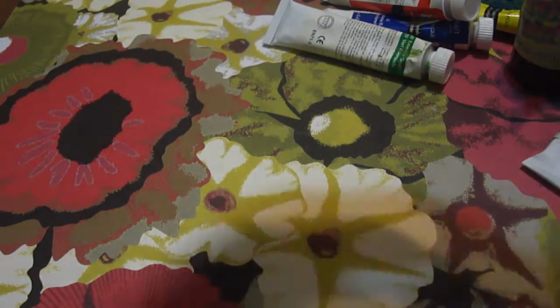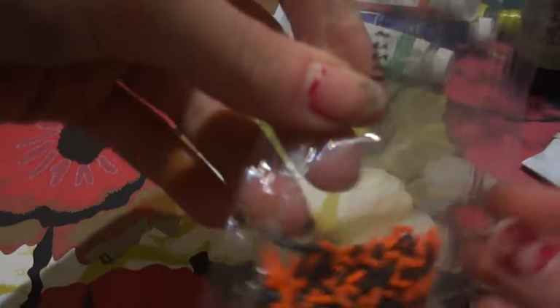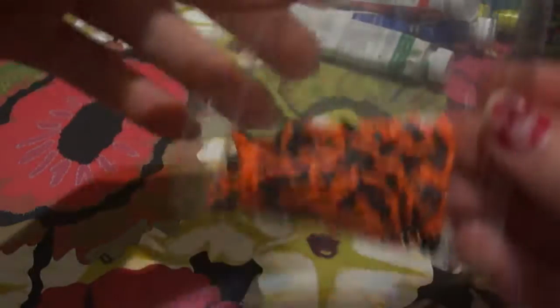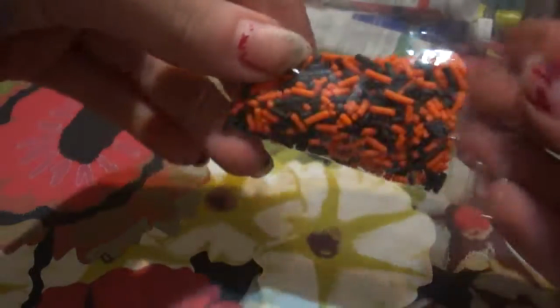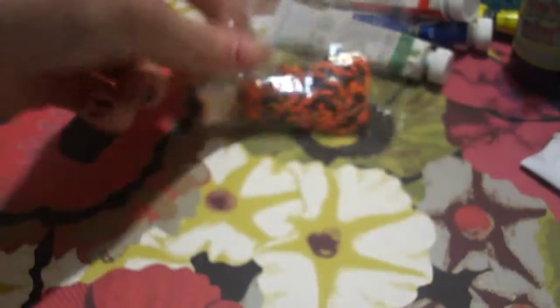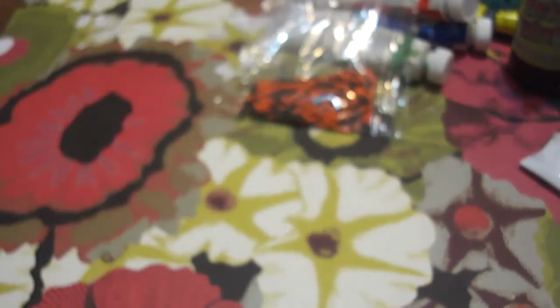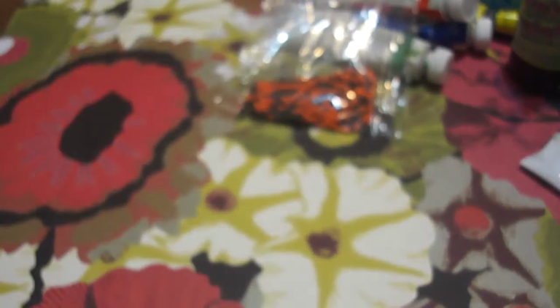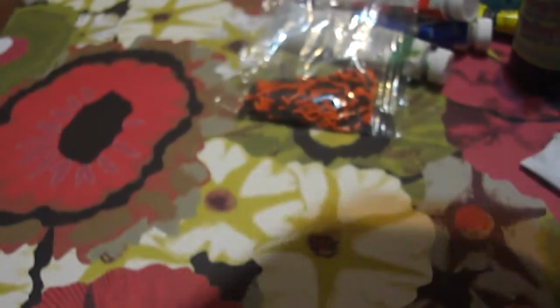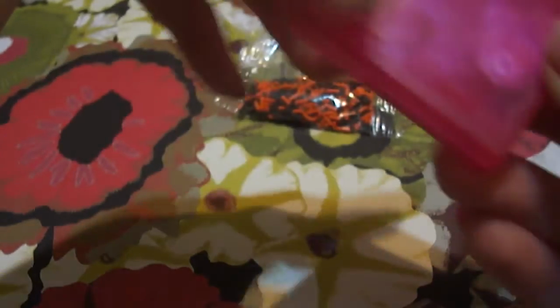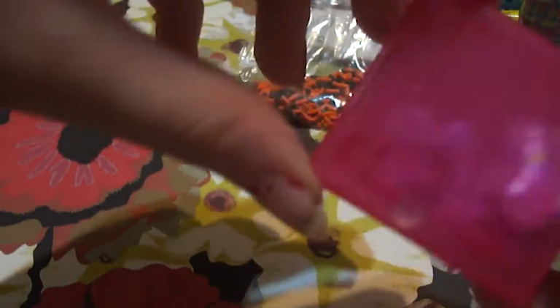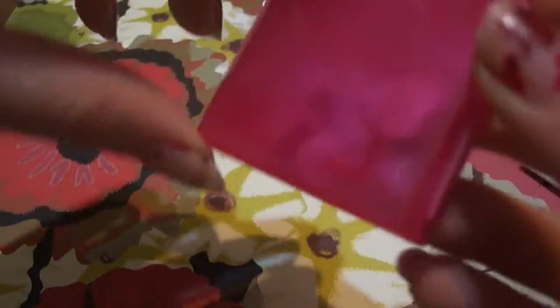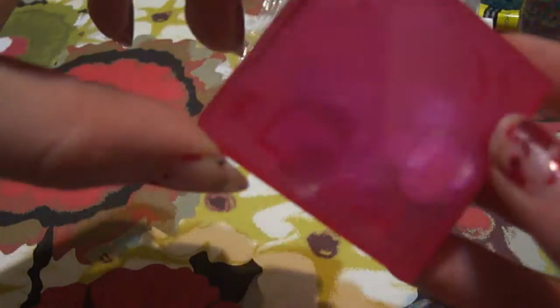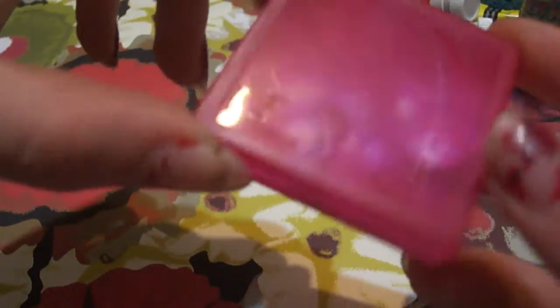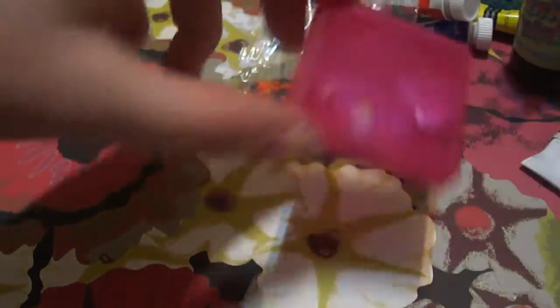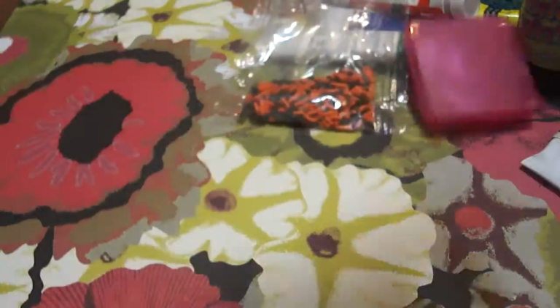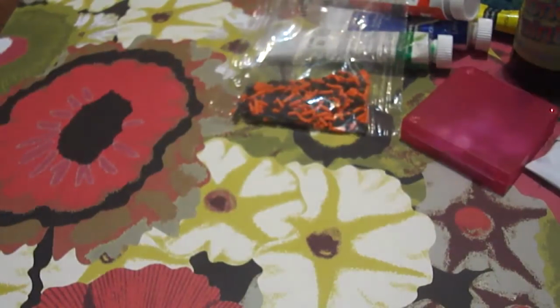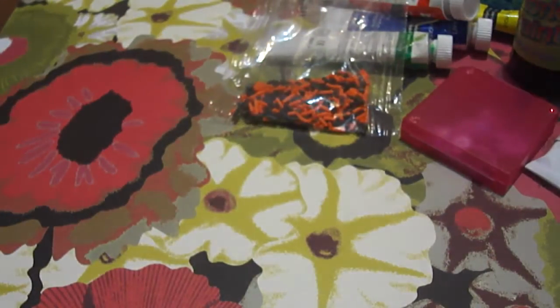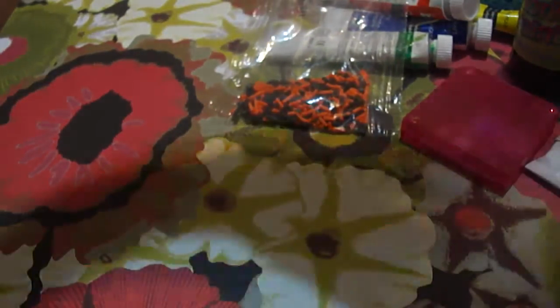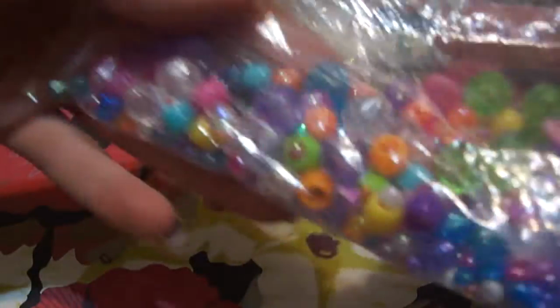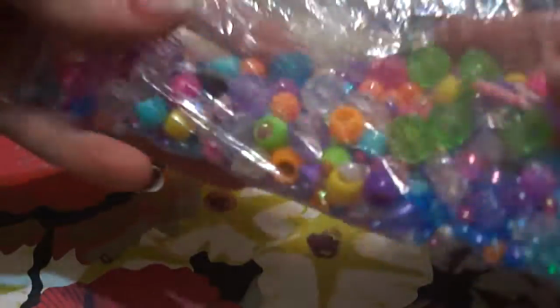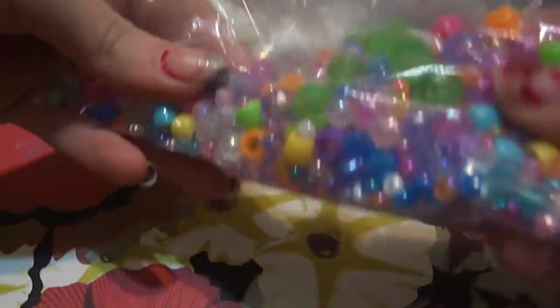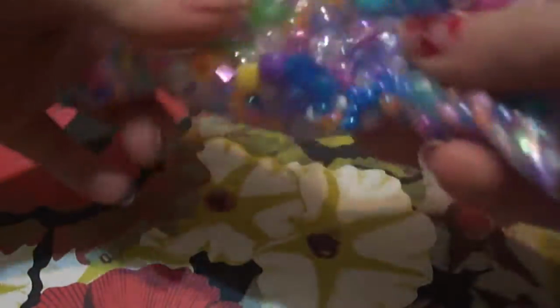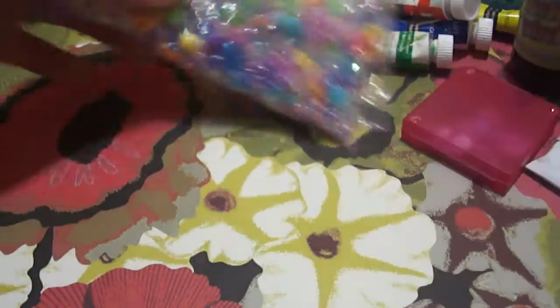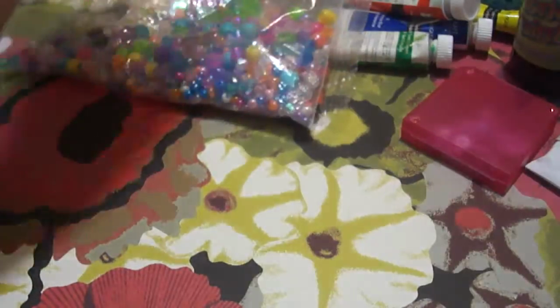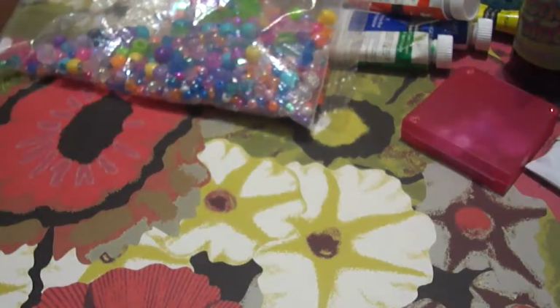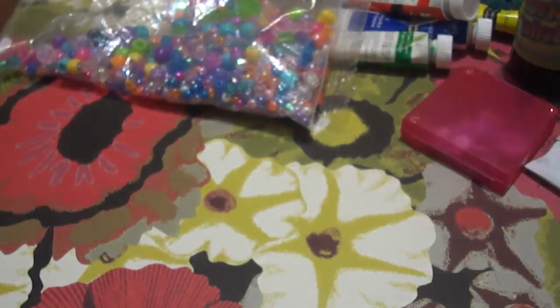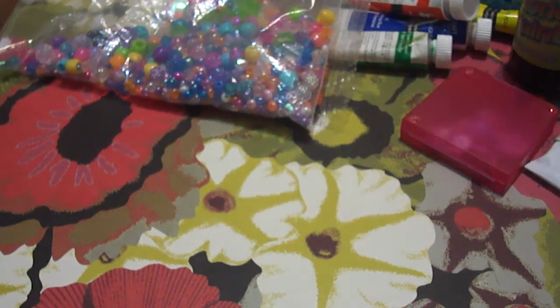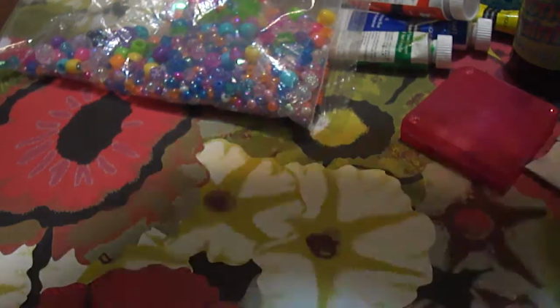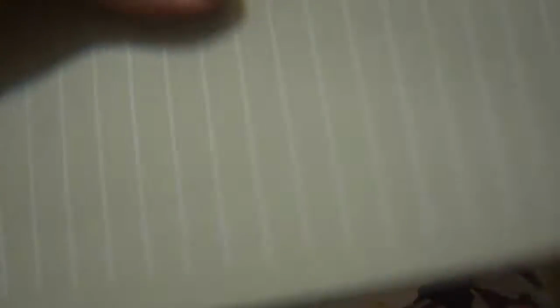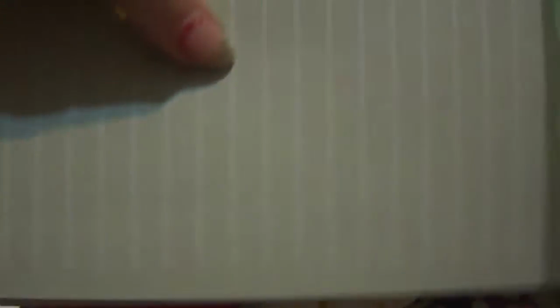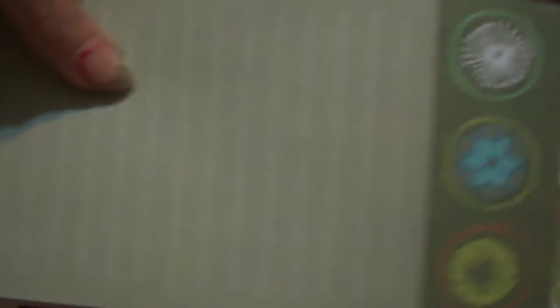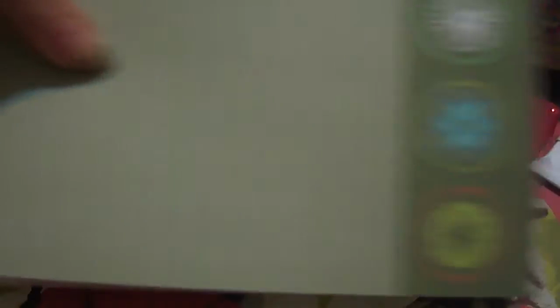These Halloween sprinkles, pink and dark pink sequins, this bag of assorted beads, and sheets from this memo pad.